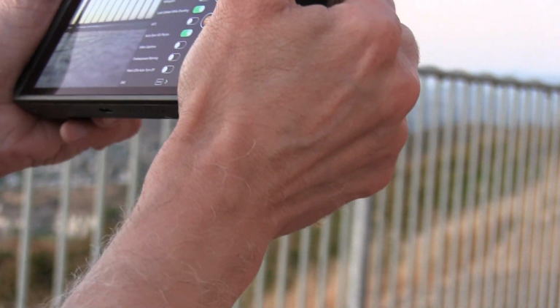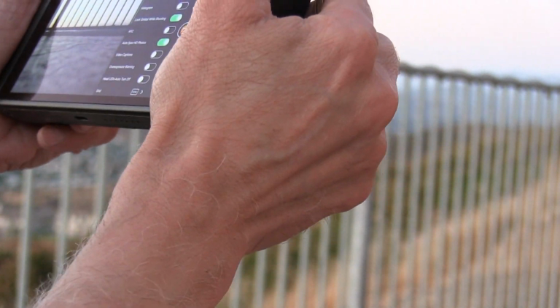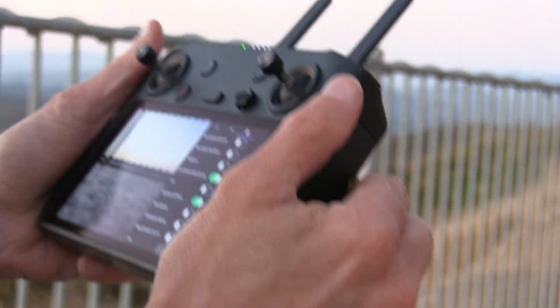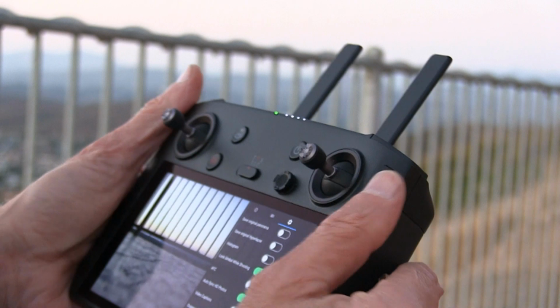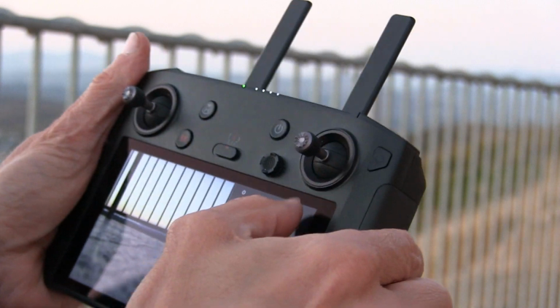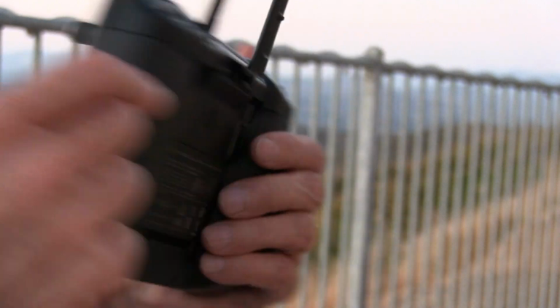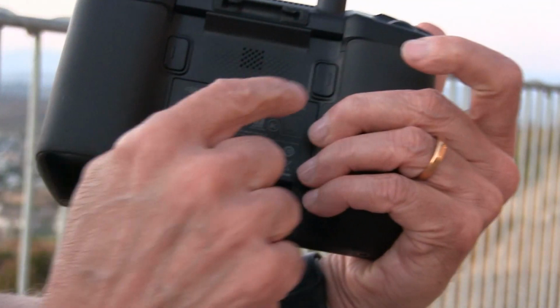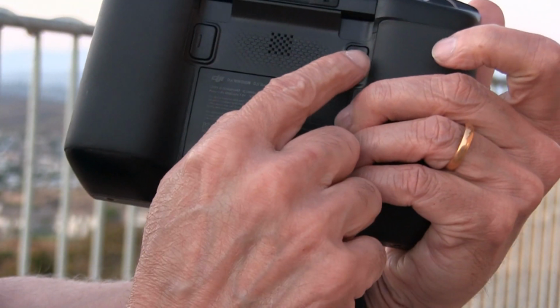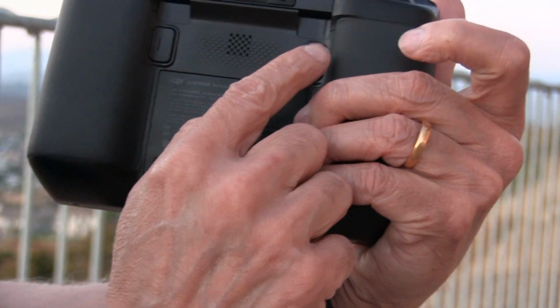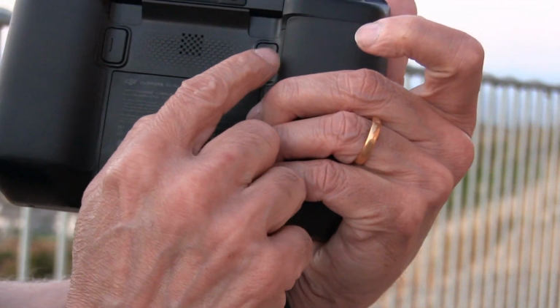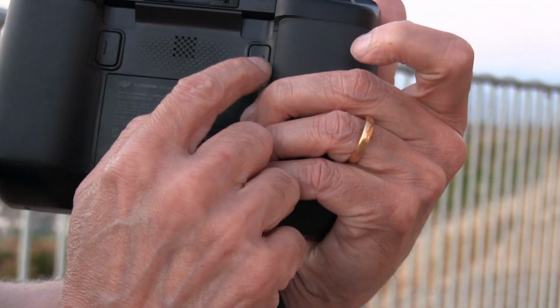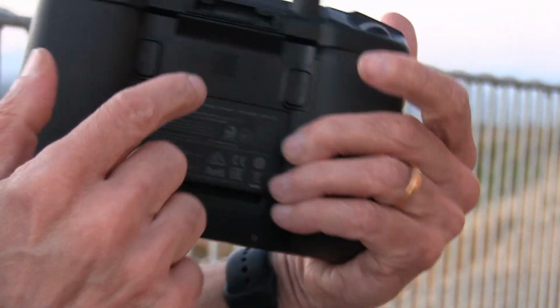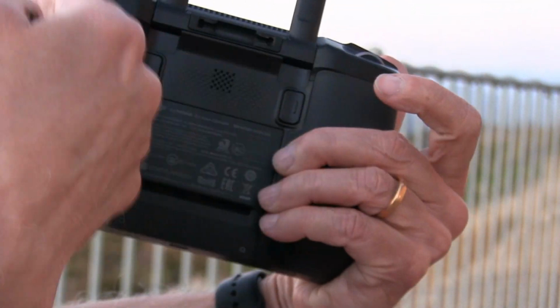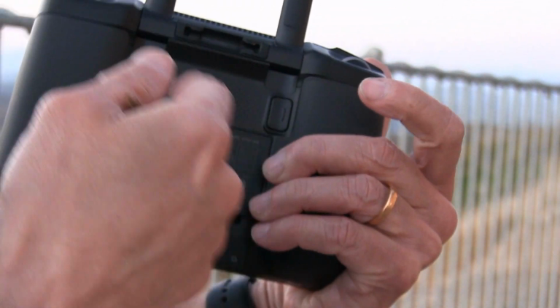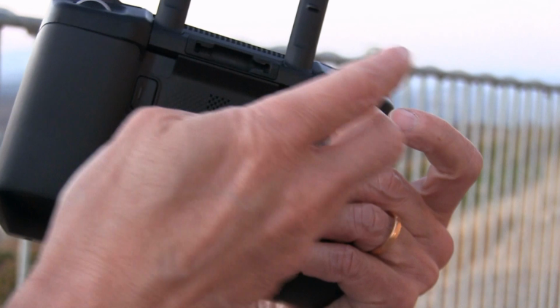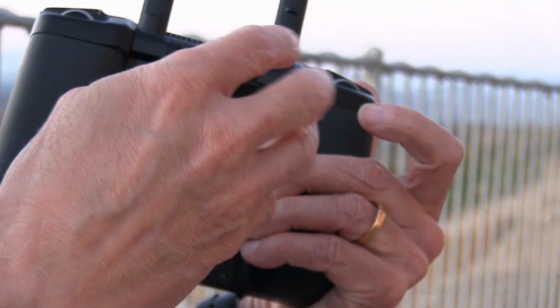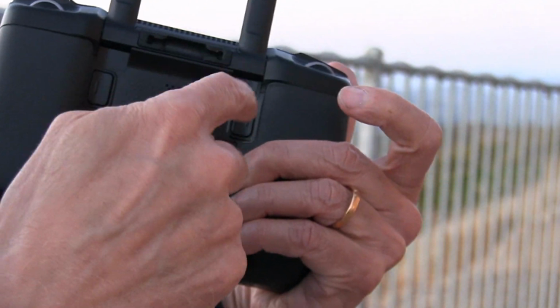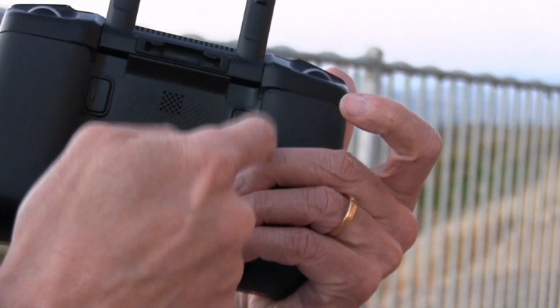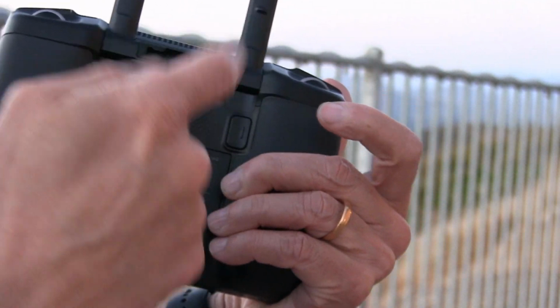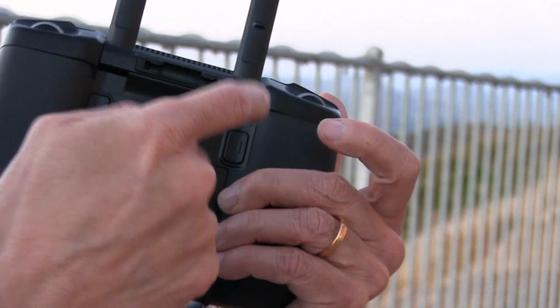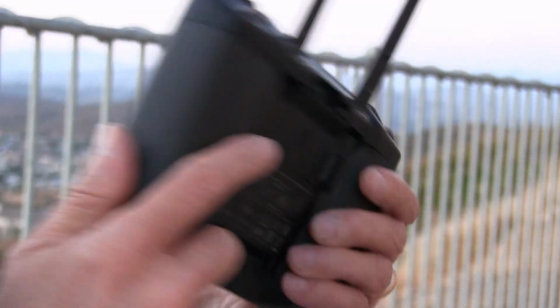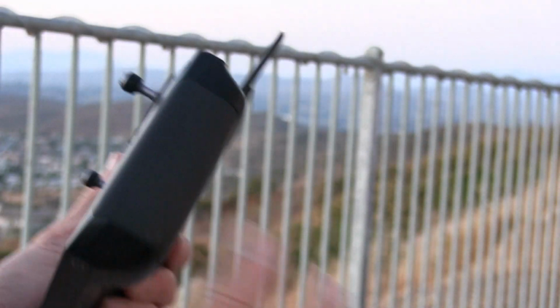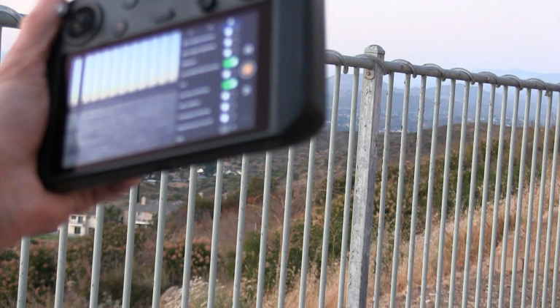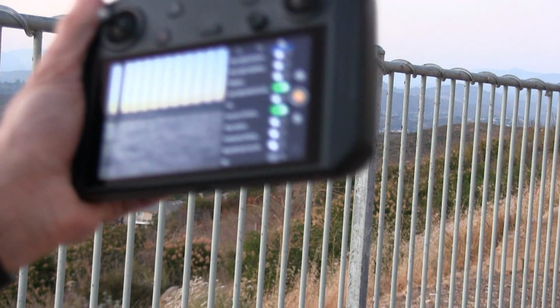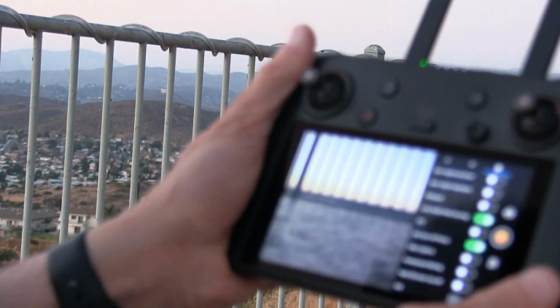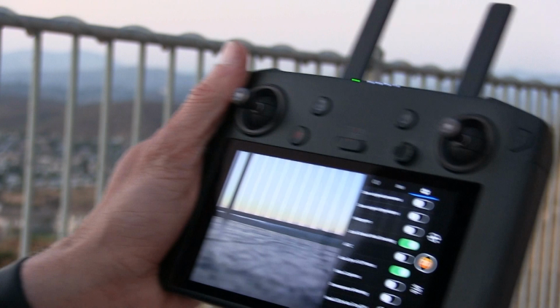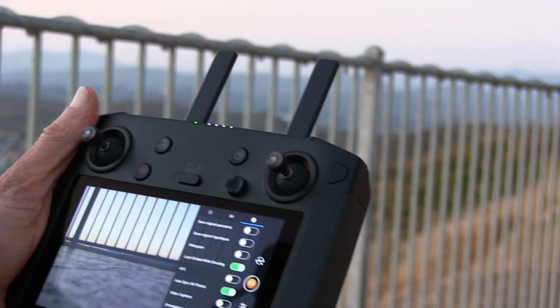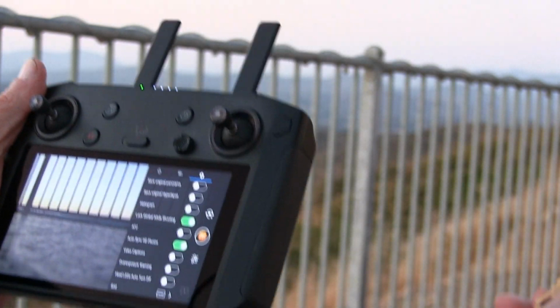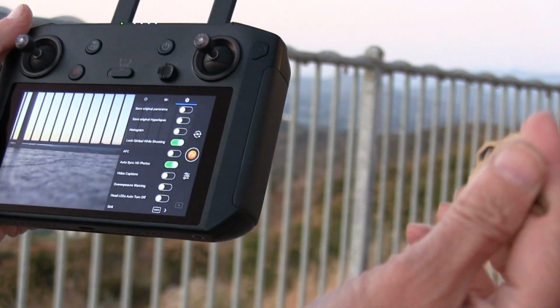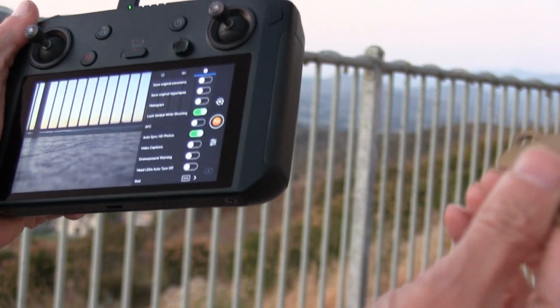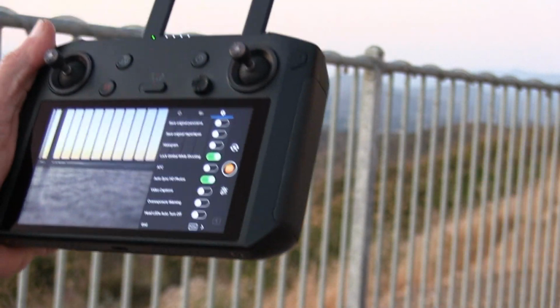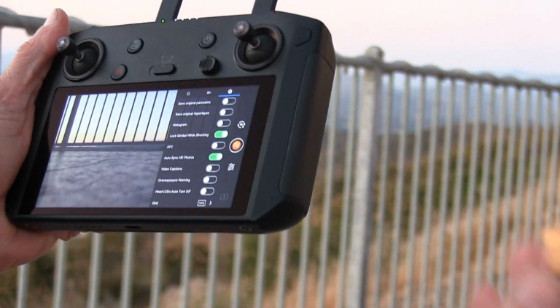I have programmed this button right here — you could program any button you like. I've already made a video on how to program it to turn the head LED on and off, which will engage release of the key.